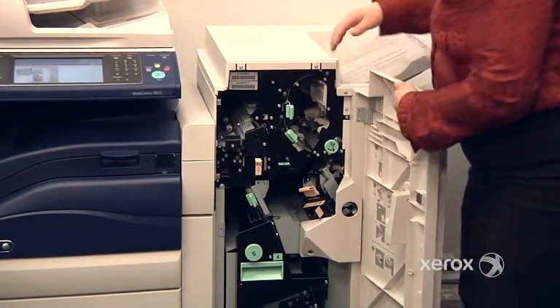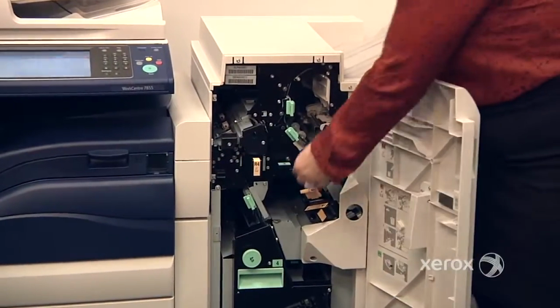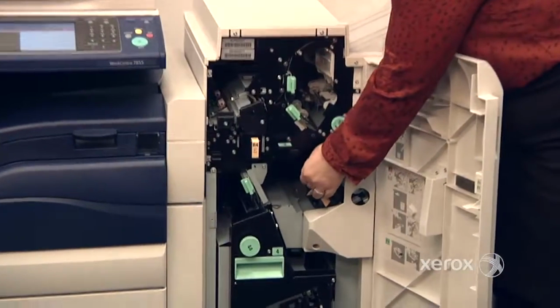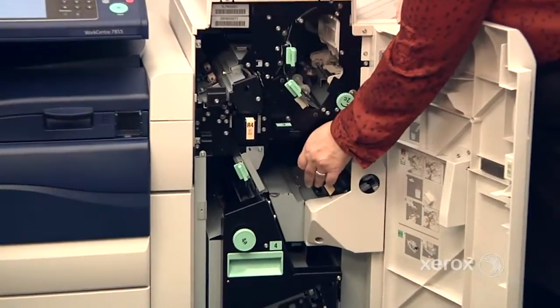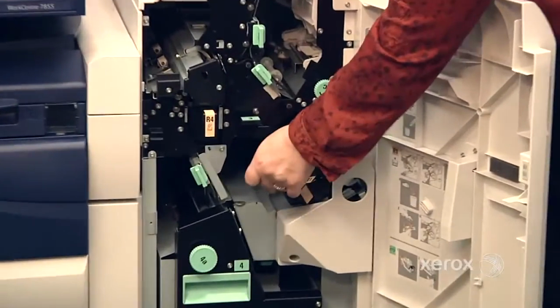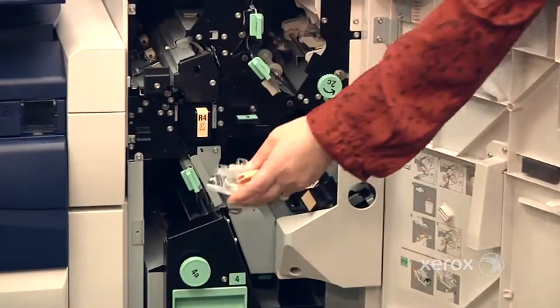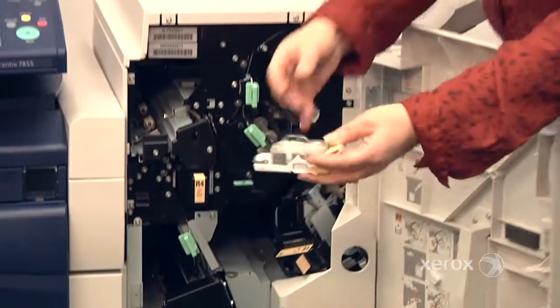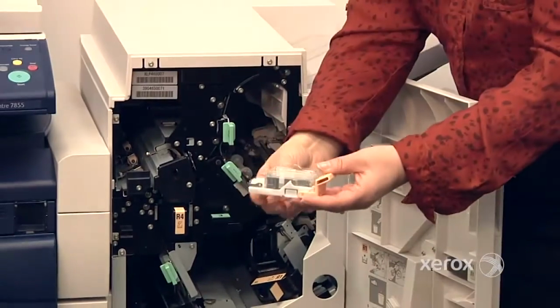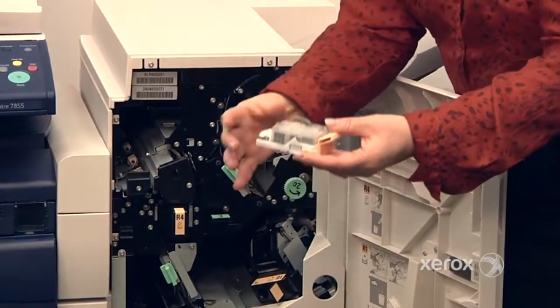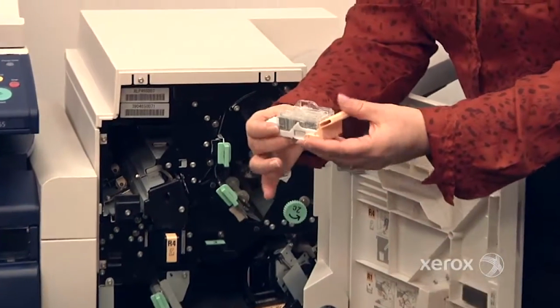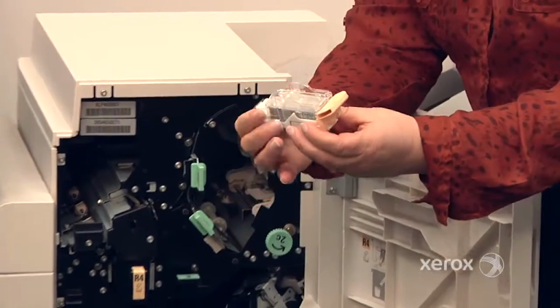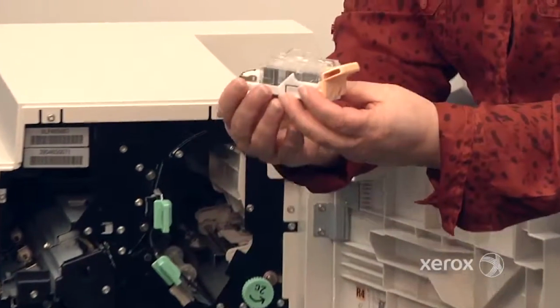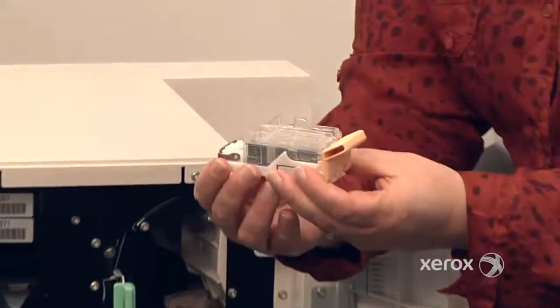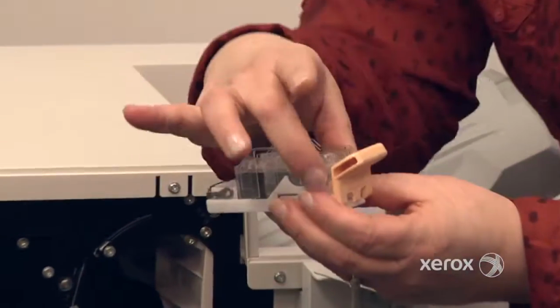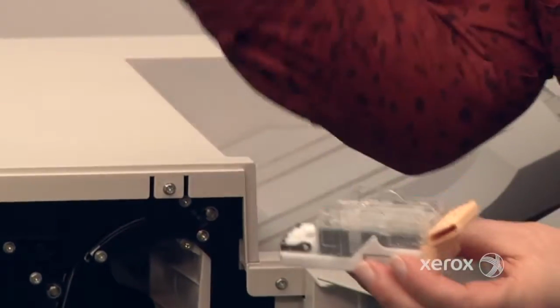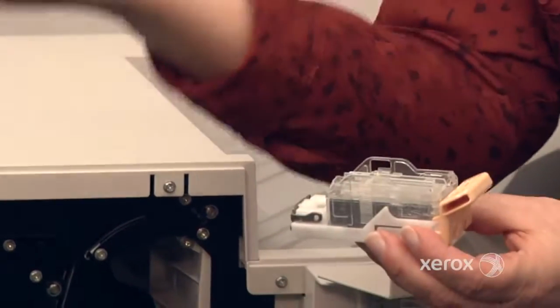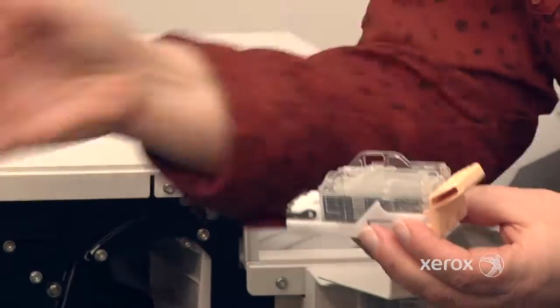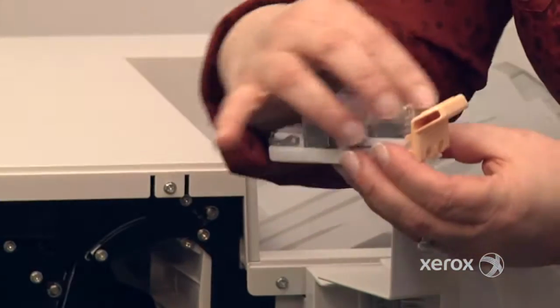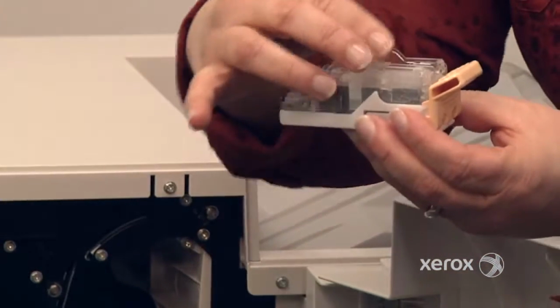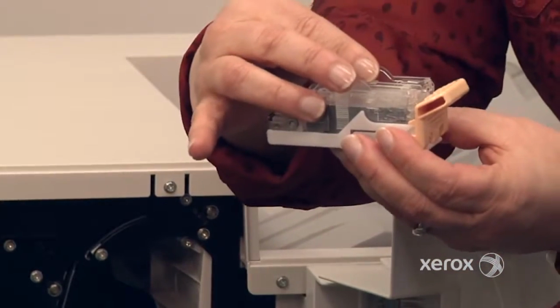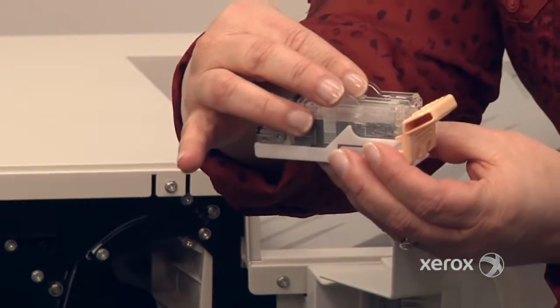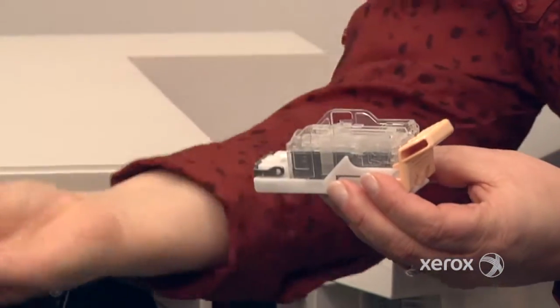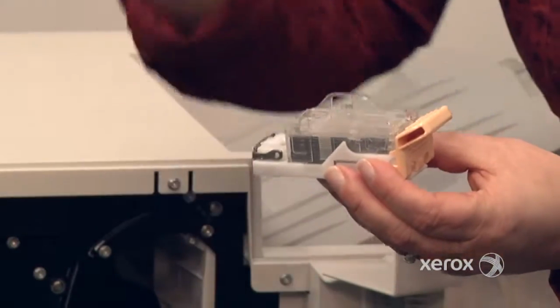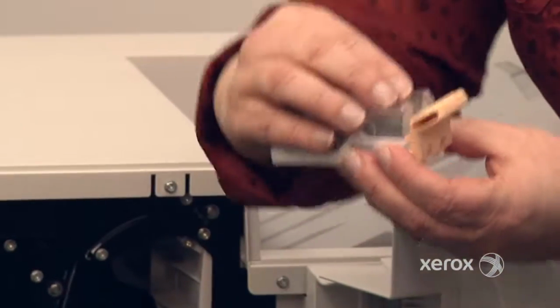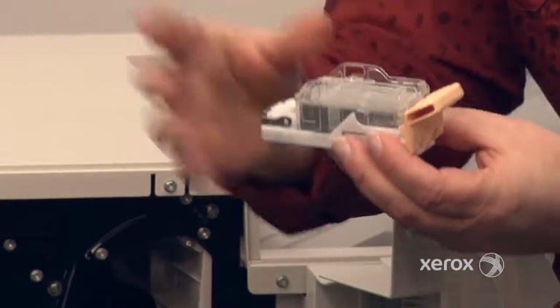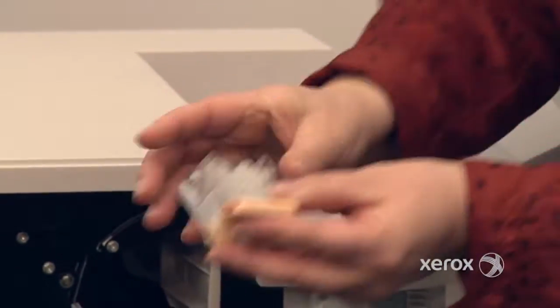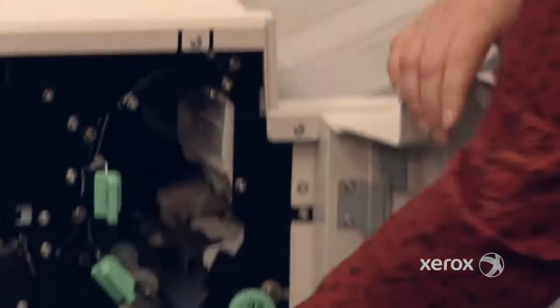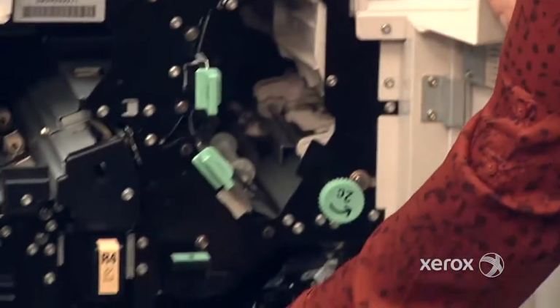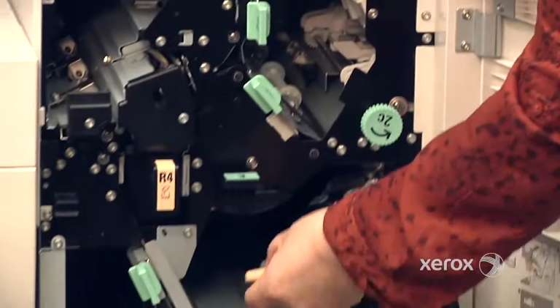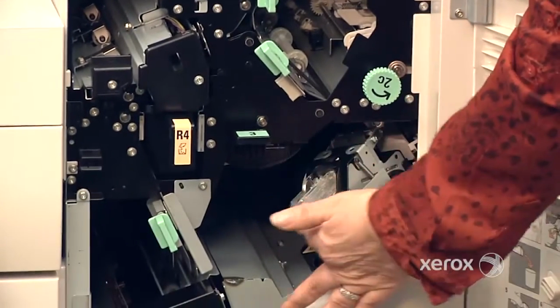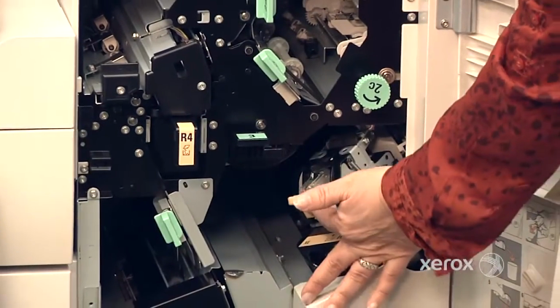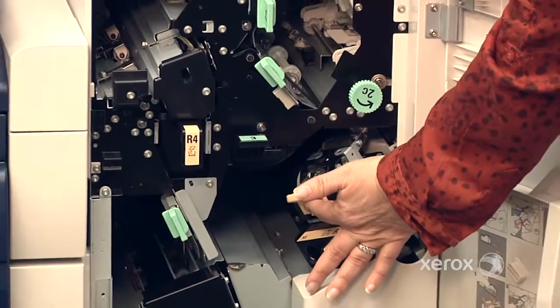This is your staple cartridge for regular stapling. When it's empty, this pulls right out. It's just the transparent part that you're going to be changing. Take the new one and slide it in, and then it just goes right into the machine.